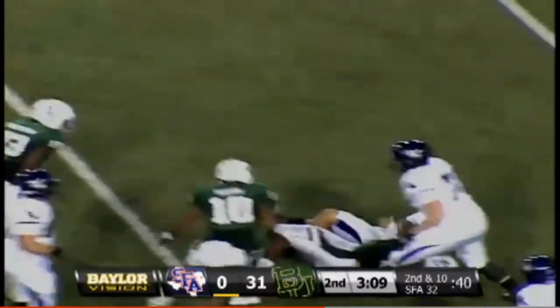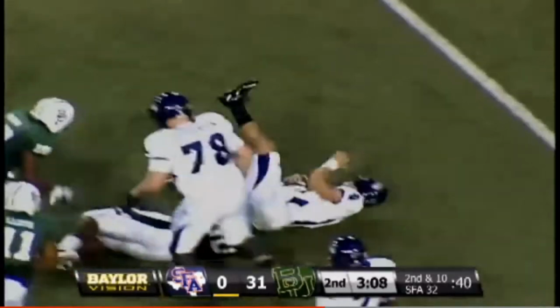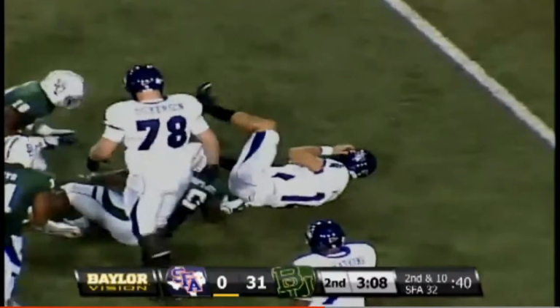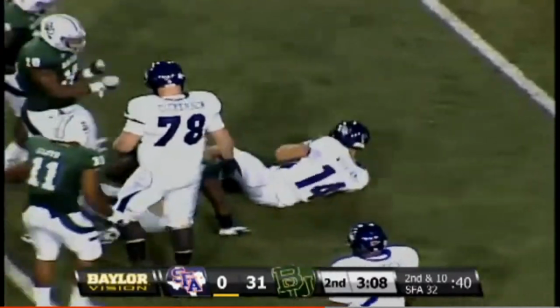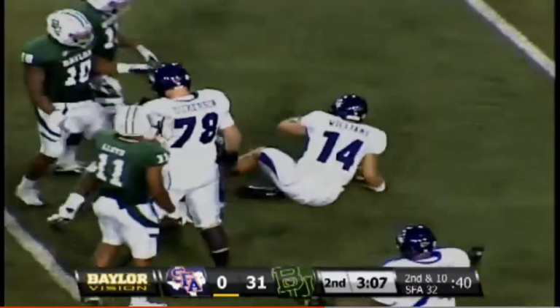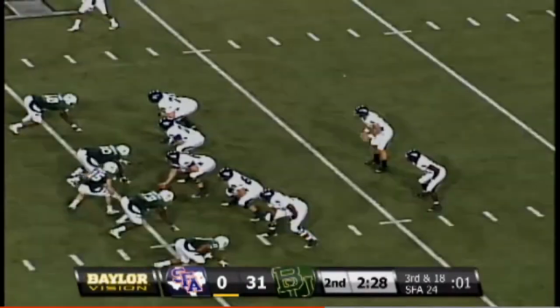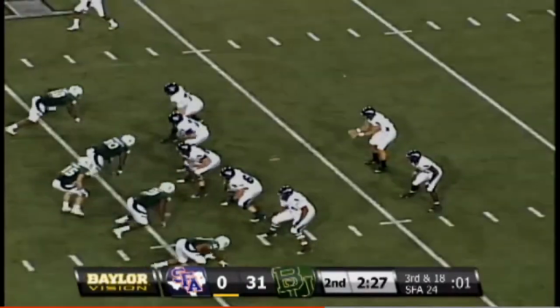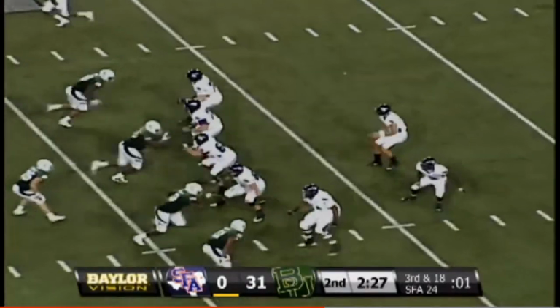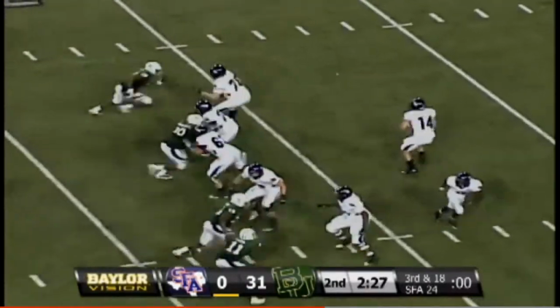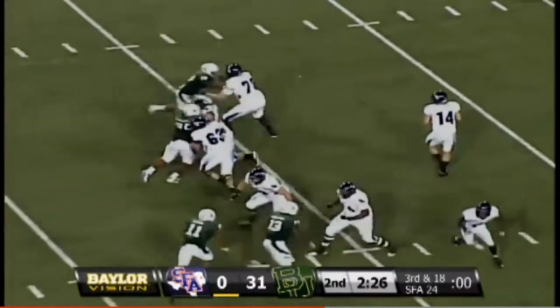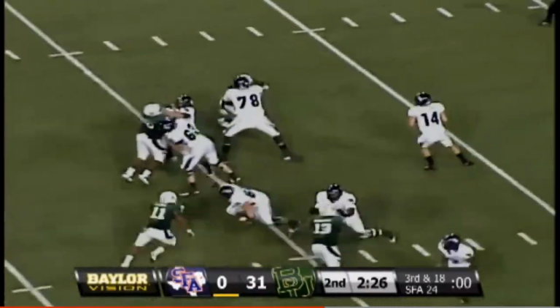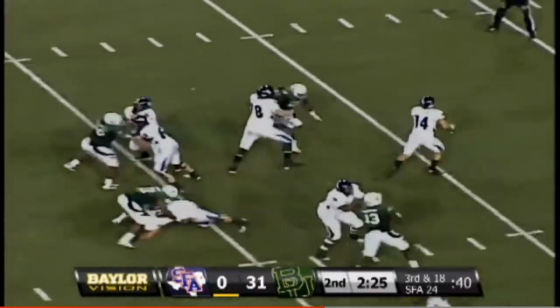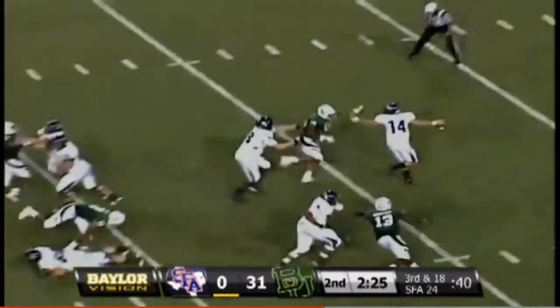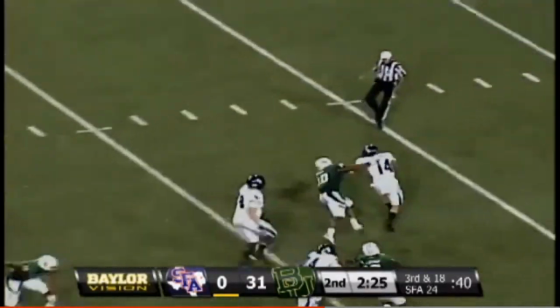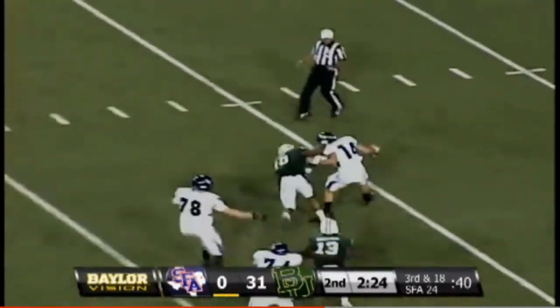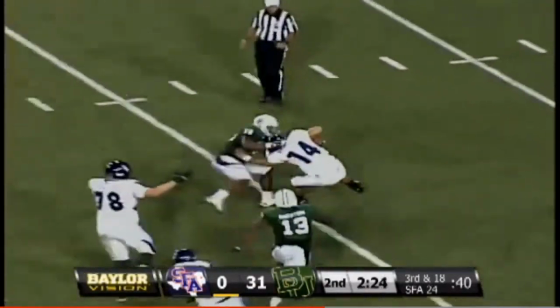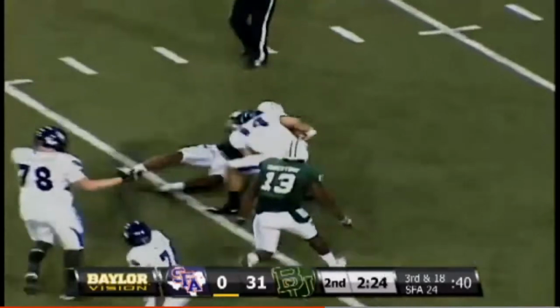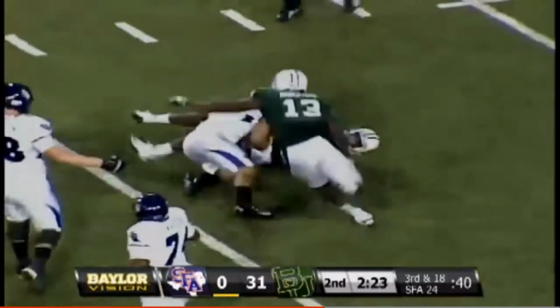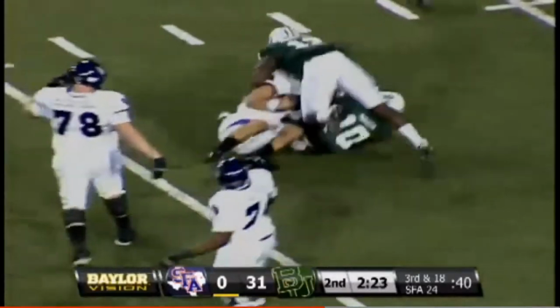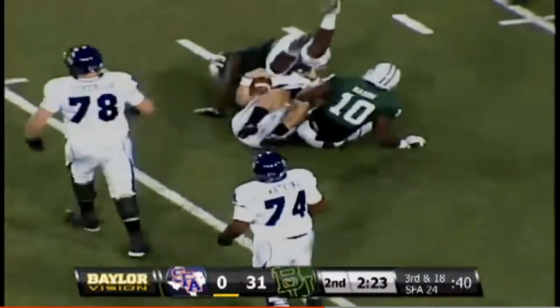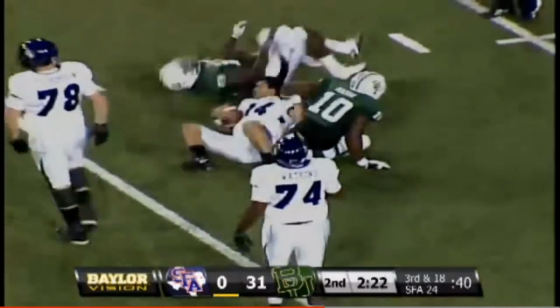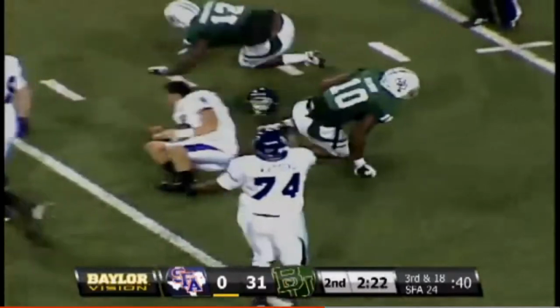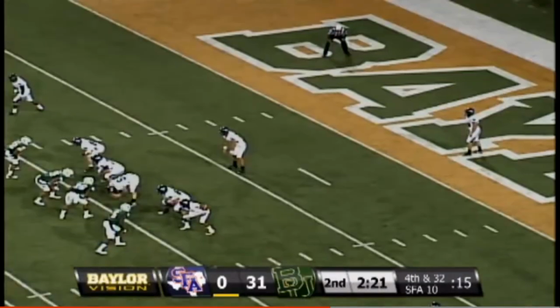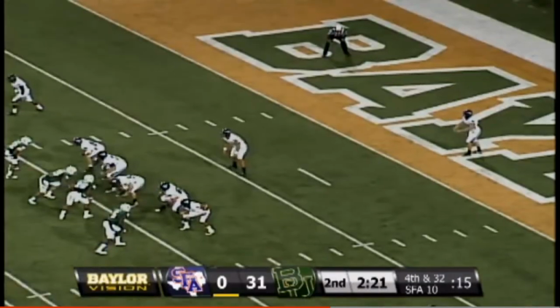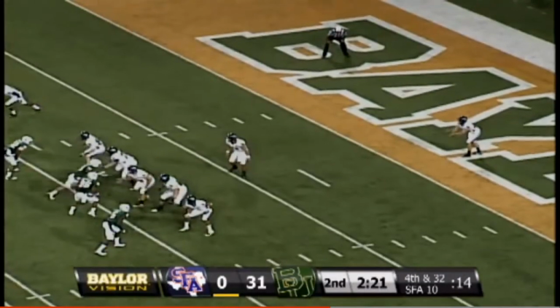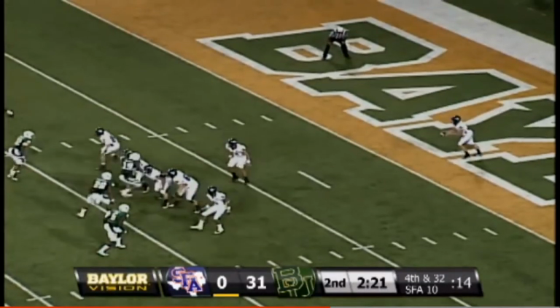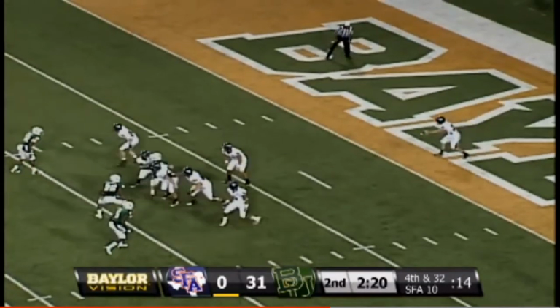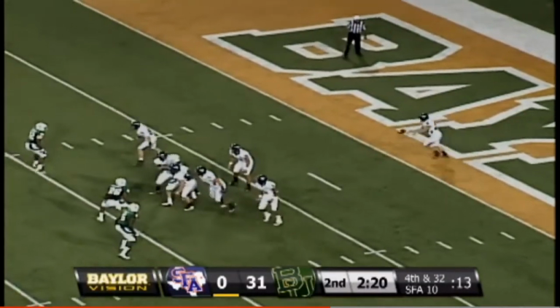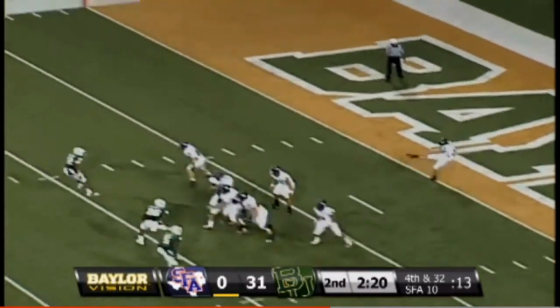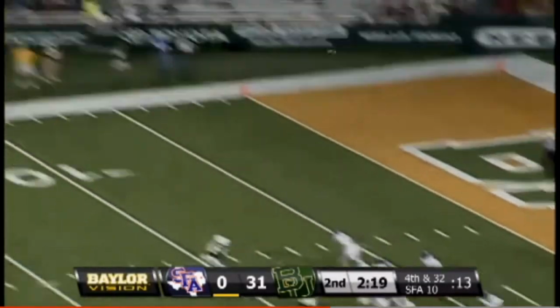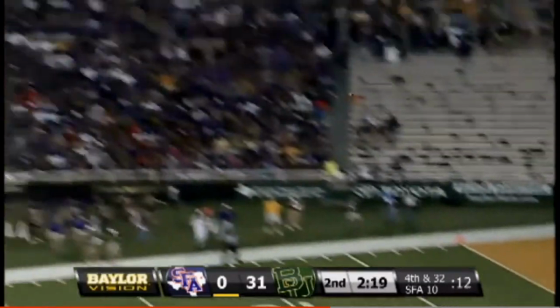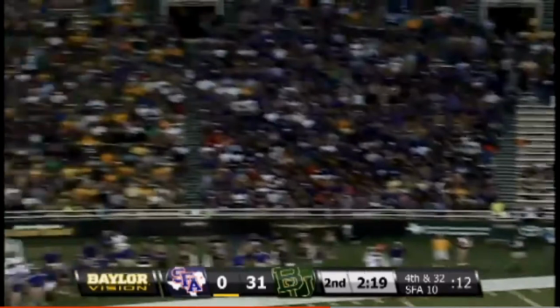Williams in trouble — defensive line is chomping for more. They are three of eight on third downs. Here's pressure — here's another sack. A little bit under the weather is why he didn't return punts — the game against TCU.